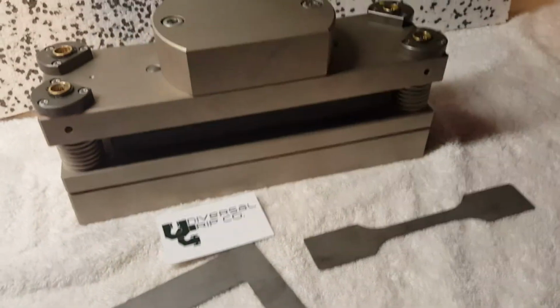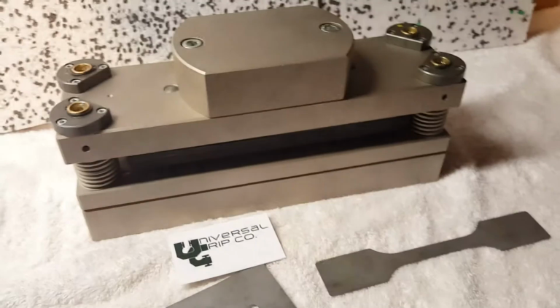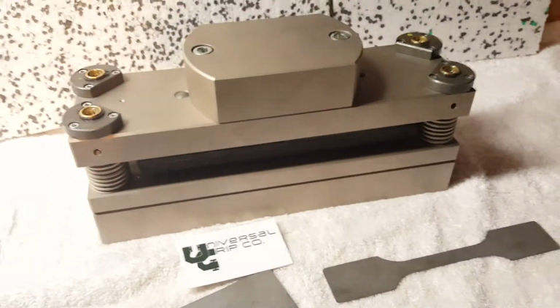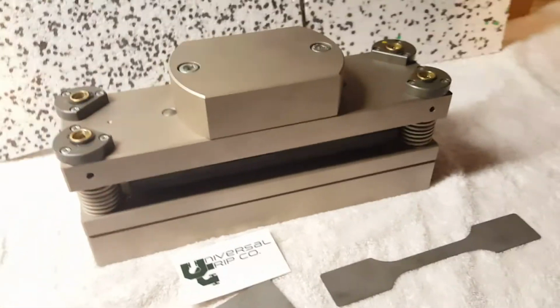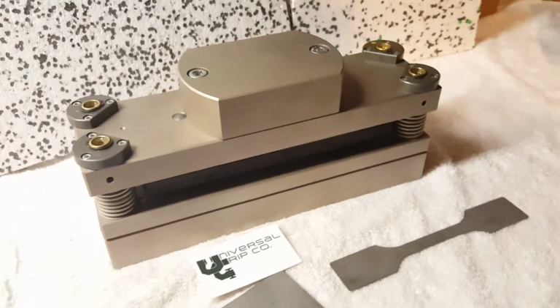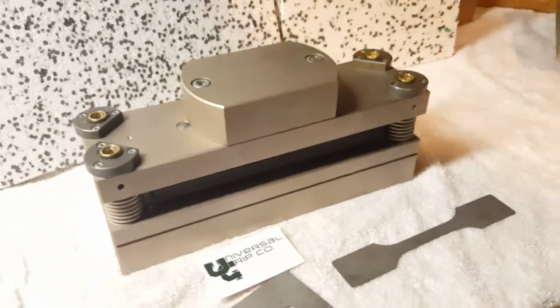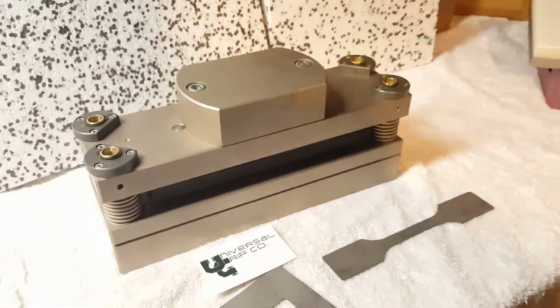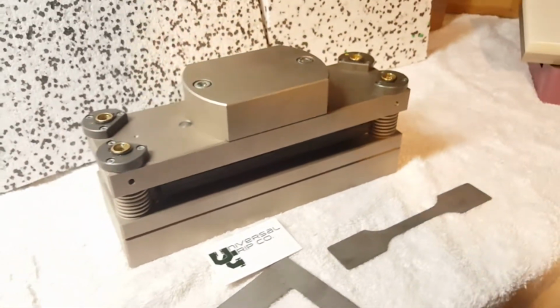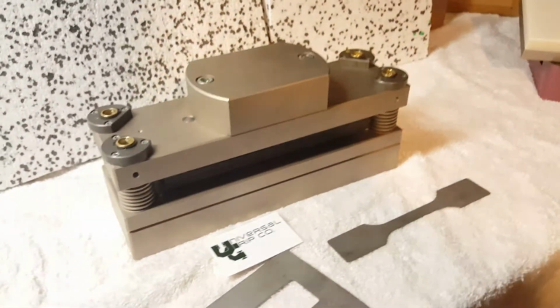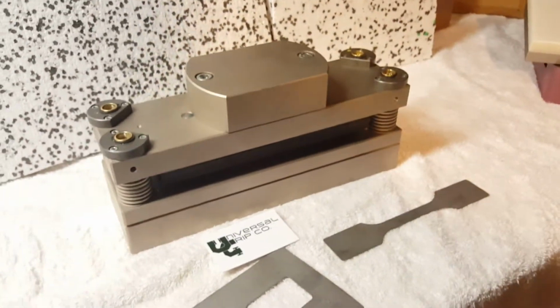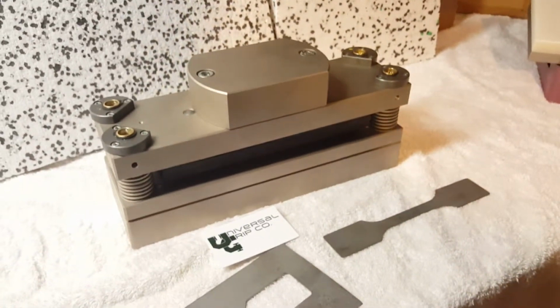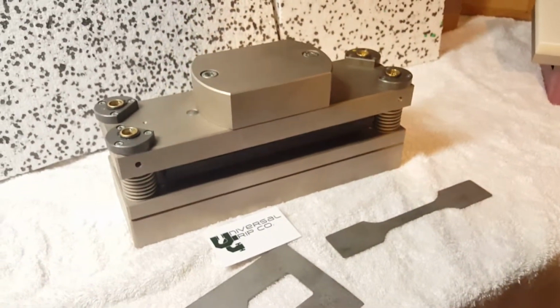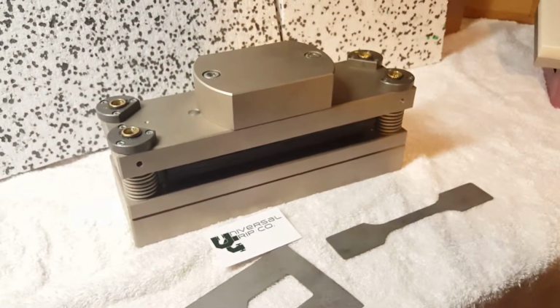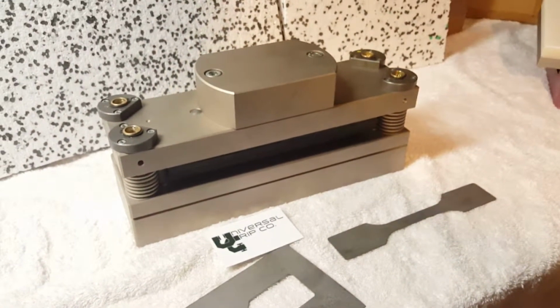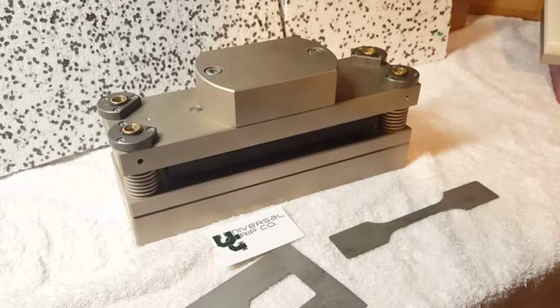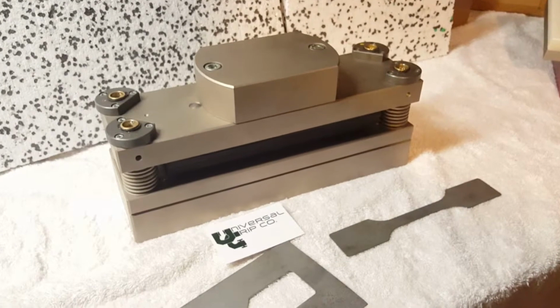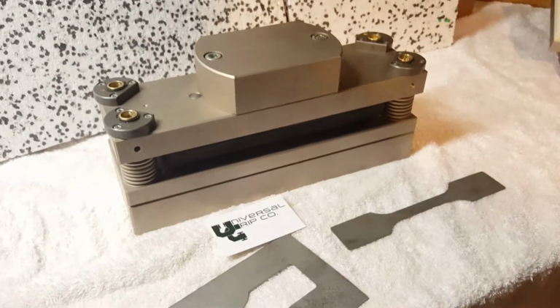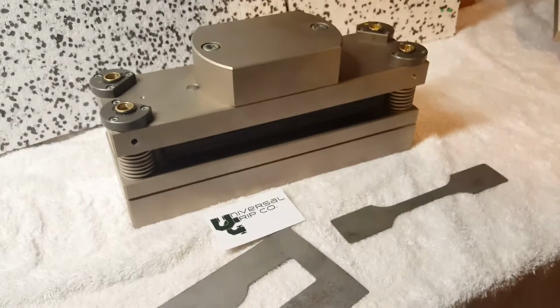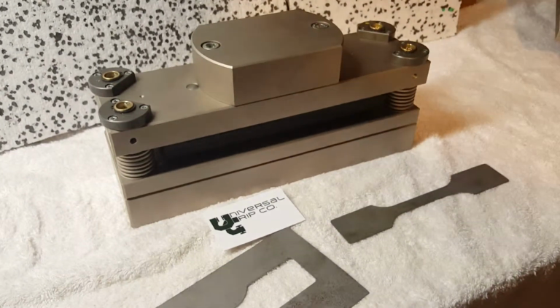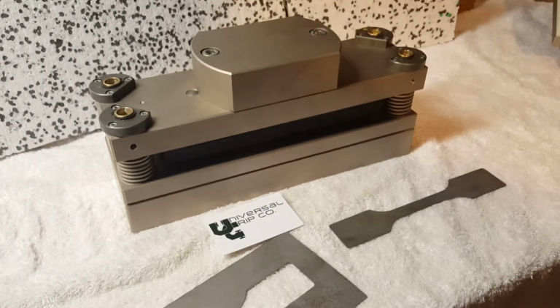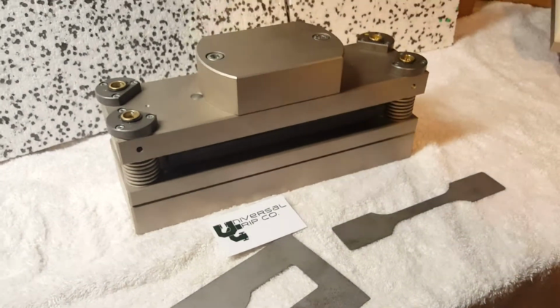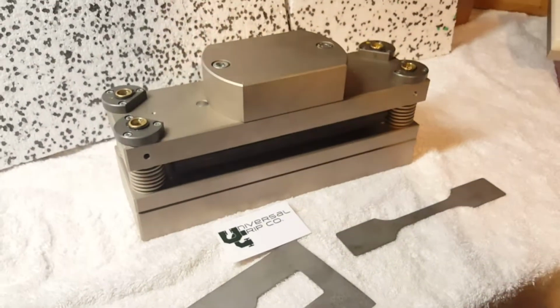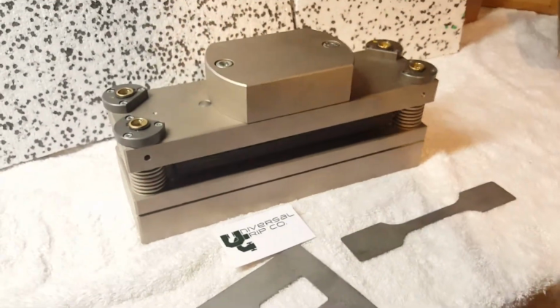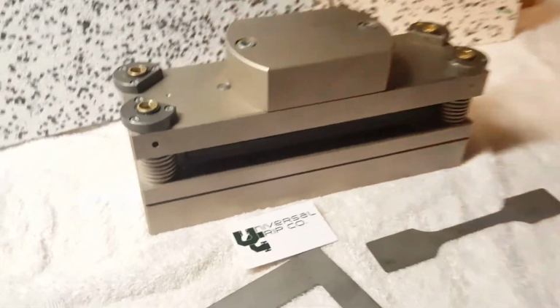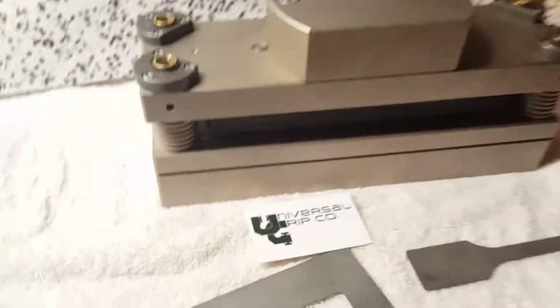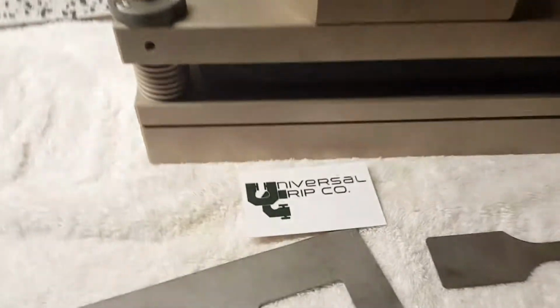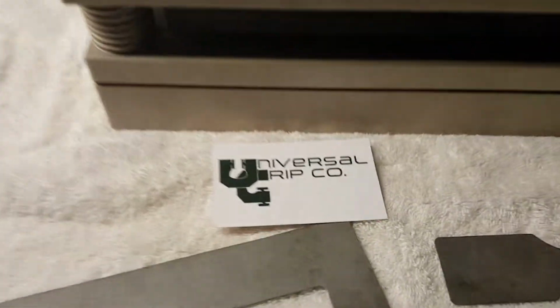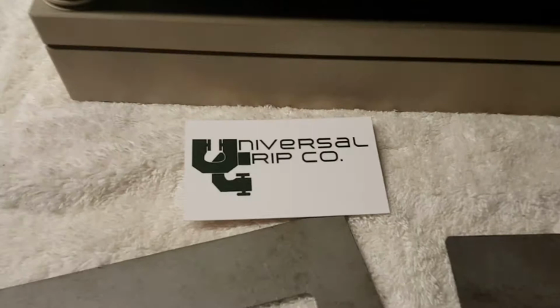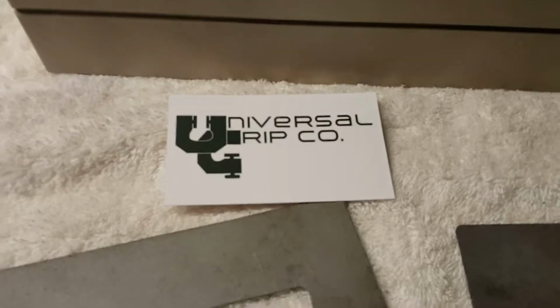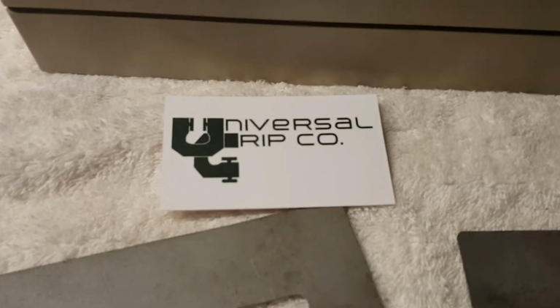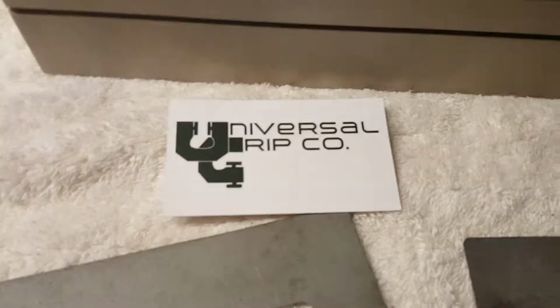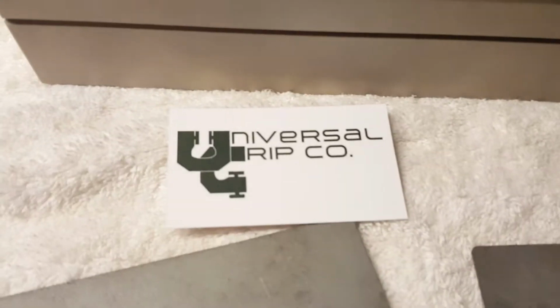So again, this is our solution for cutting metal ASTM-style coupons or tensile testing dog bones. If you have any questions, you can visit us at UniversalGripCo.com. Thanks for watching.